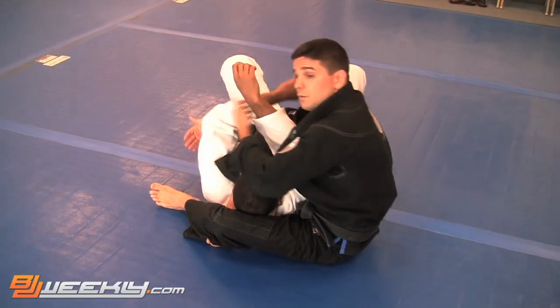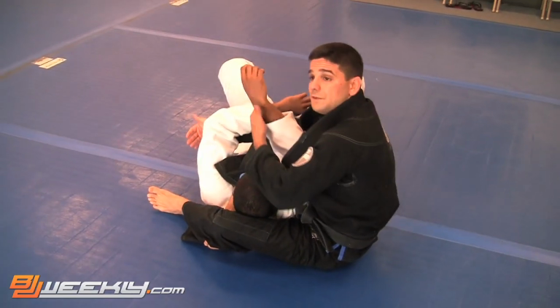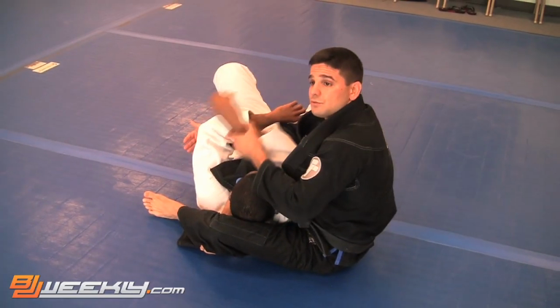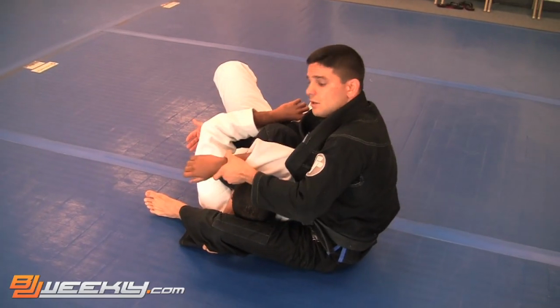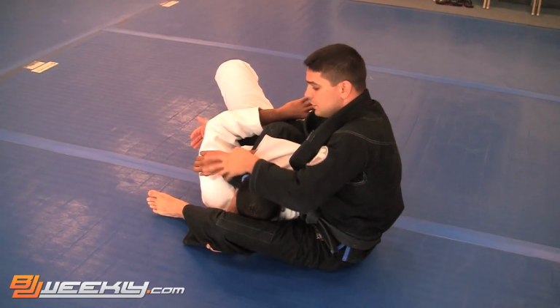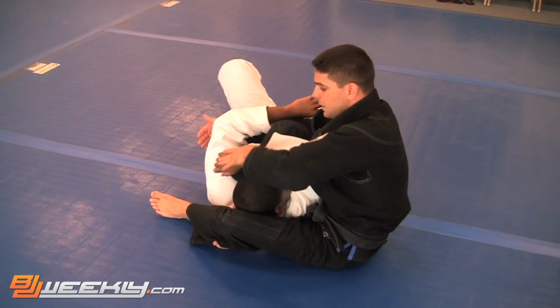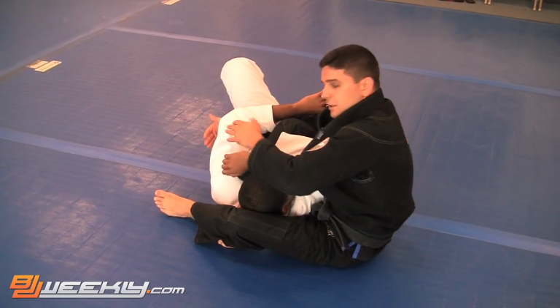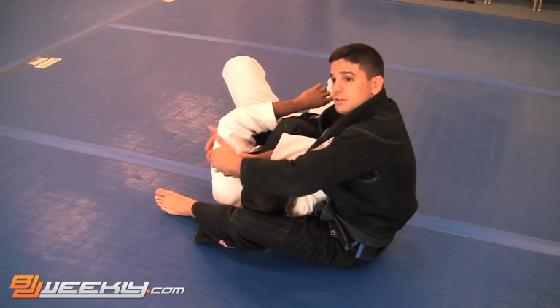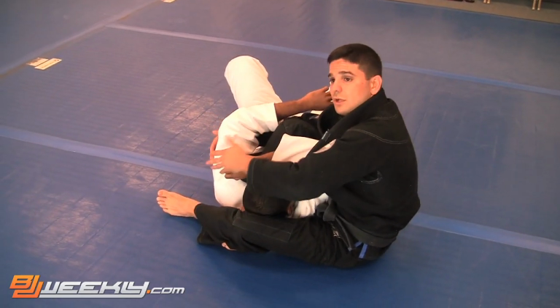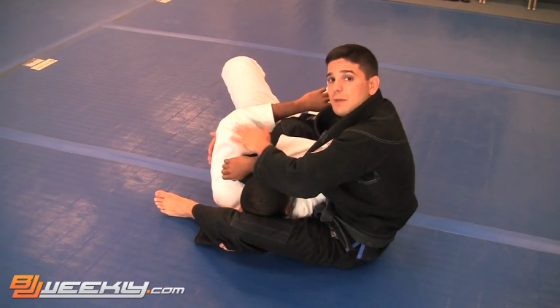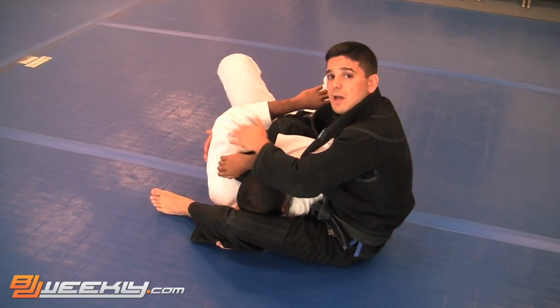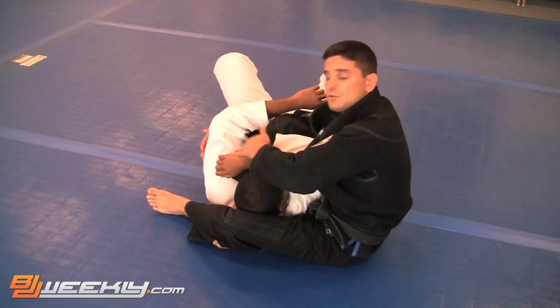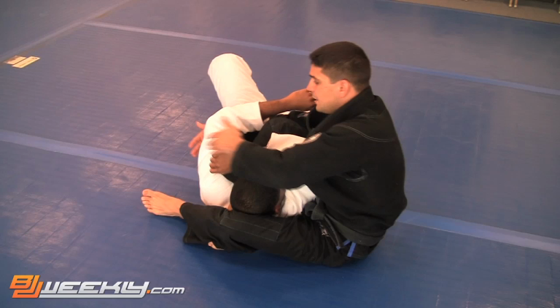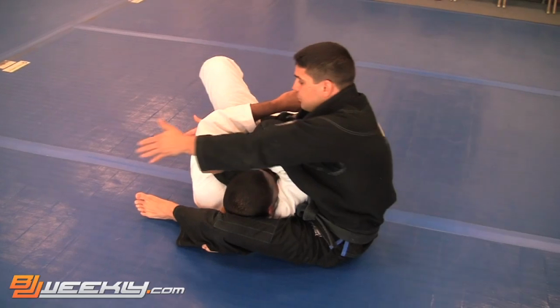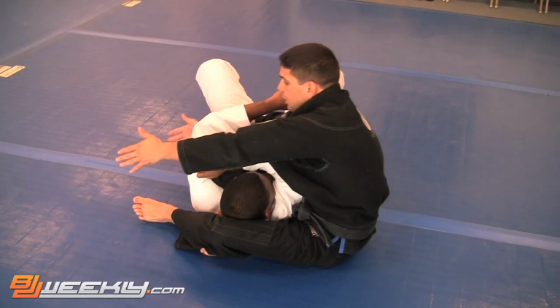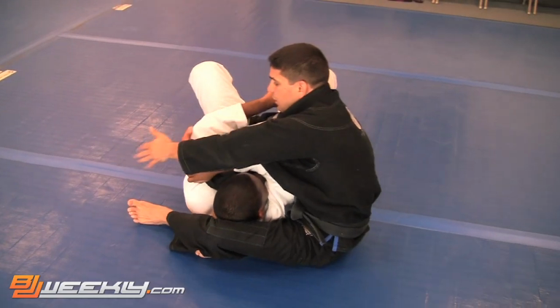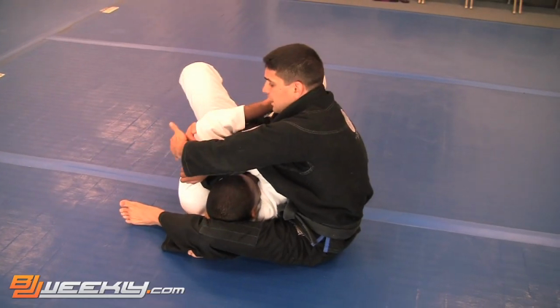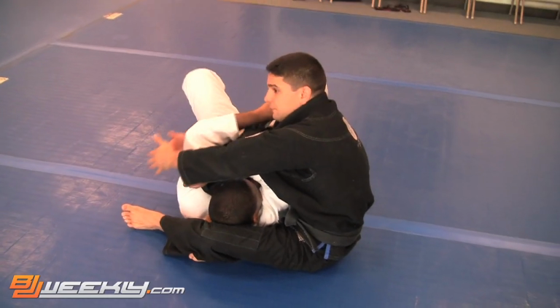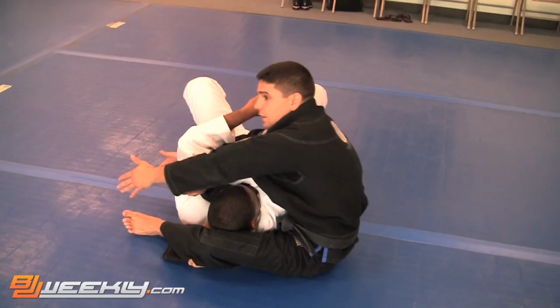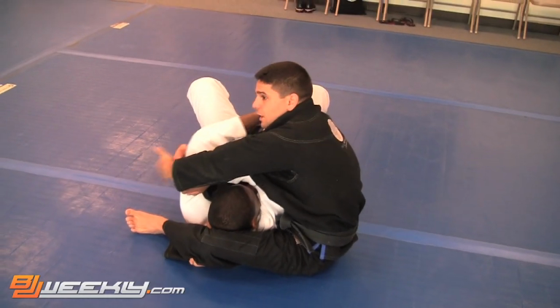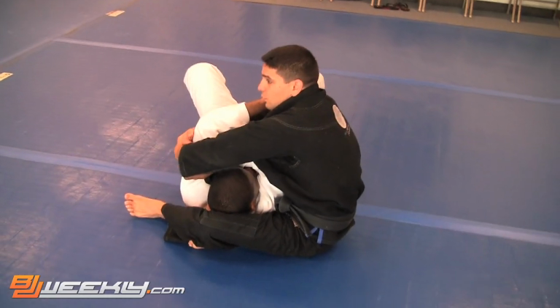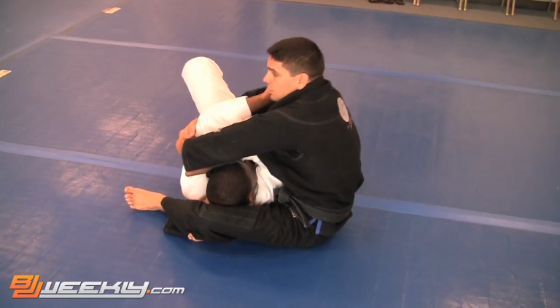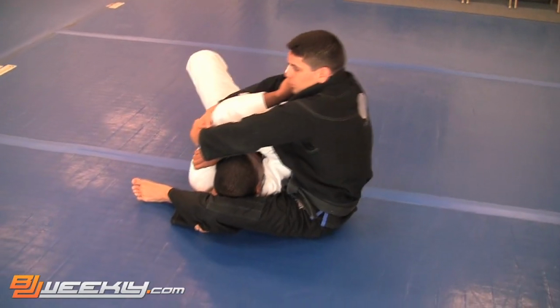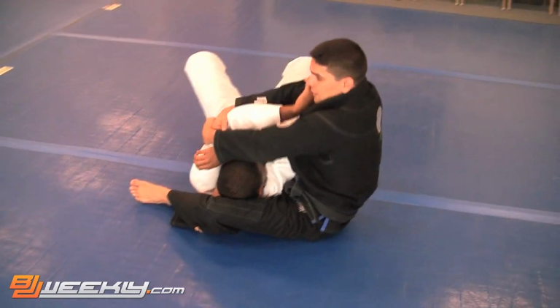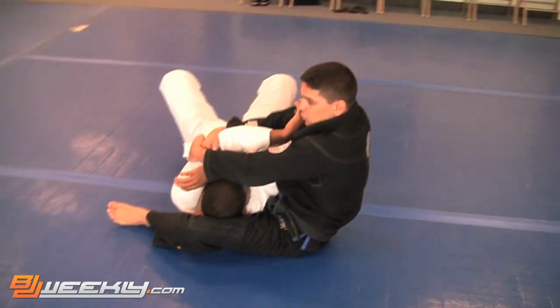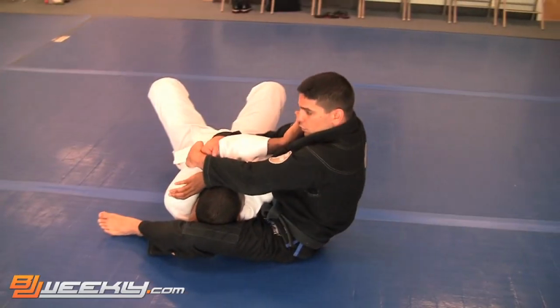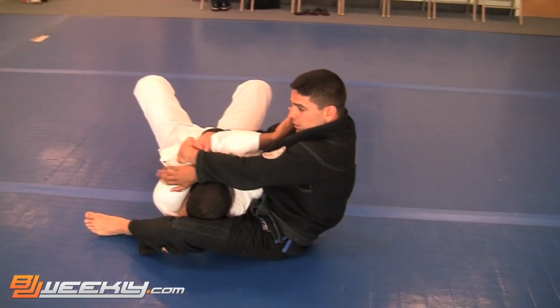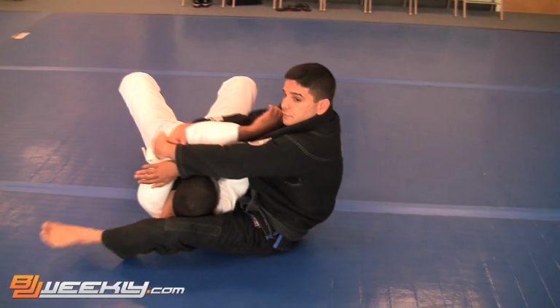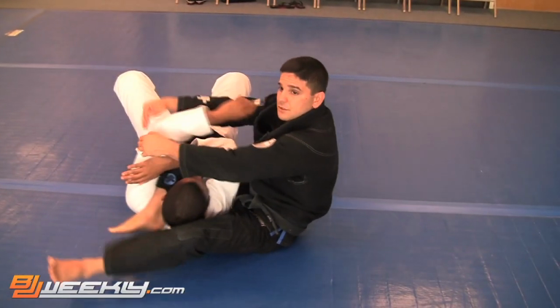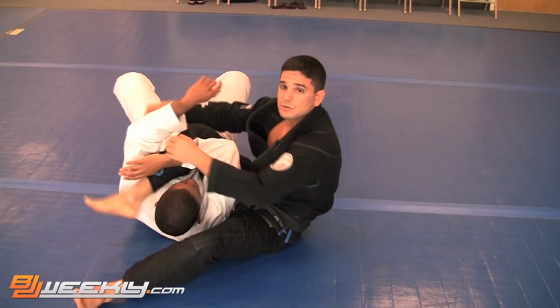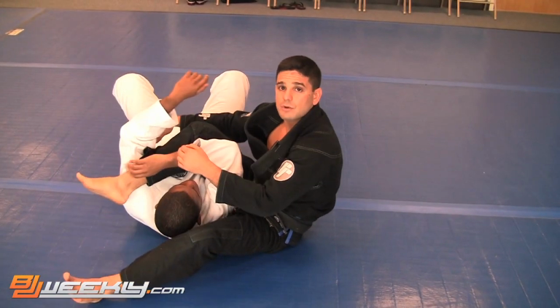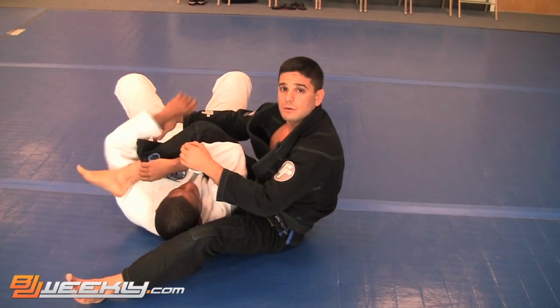If I want to finish the triangle and he is not tapping on the arm — he is still flexible — I am going to hit the far elbow, bring the elbow toward me, and finish here on the triangle.